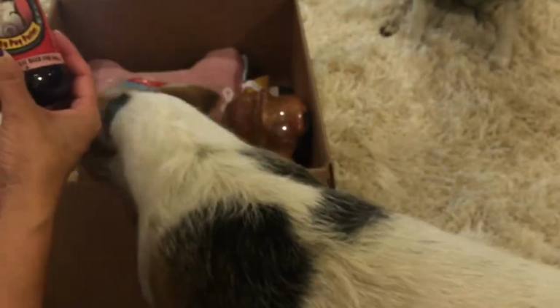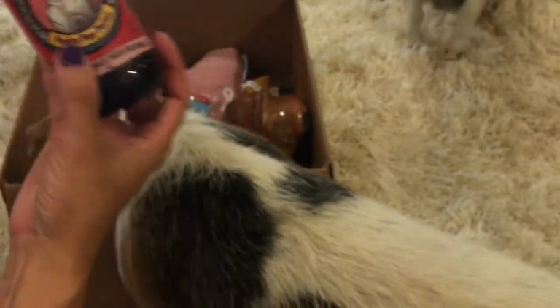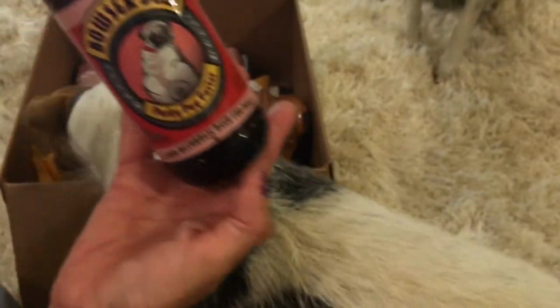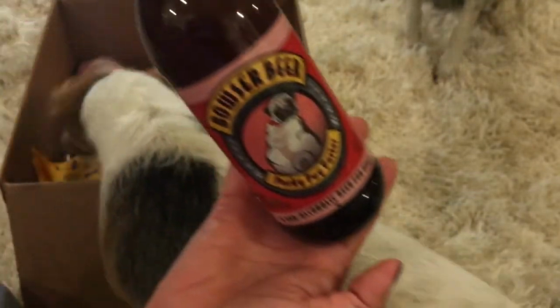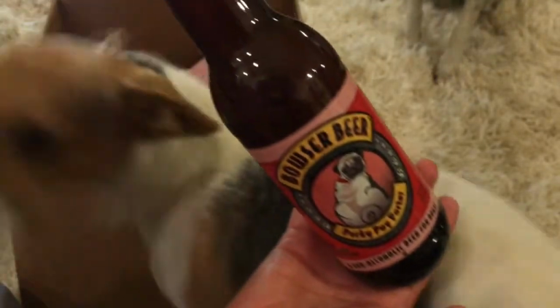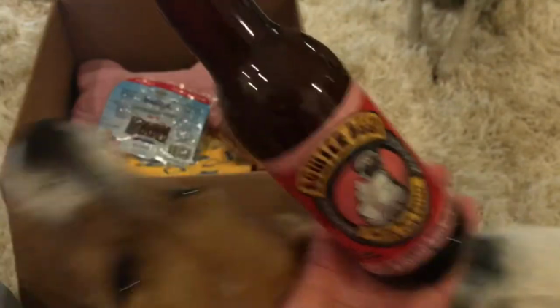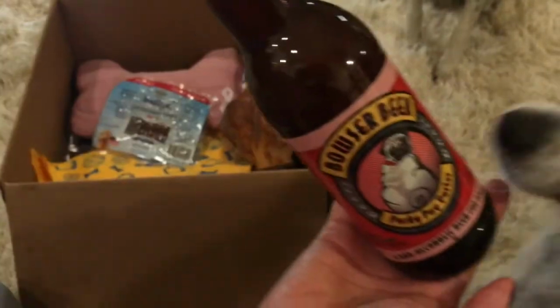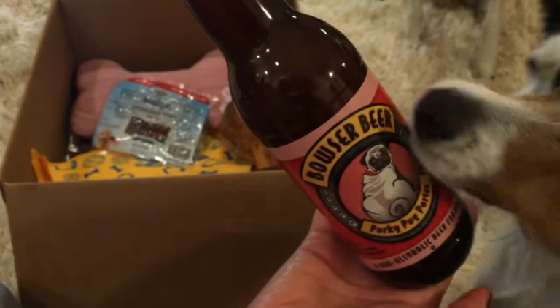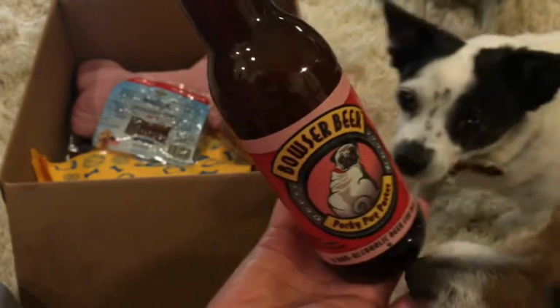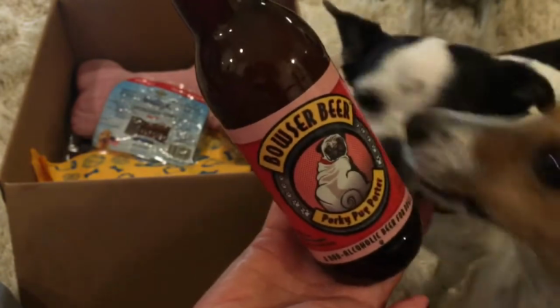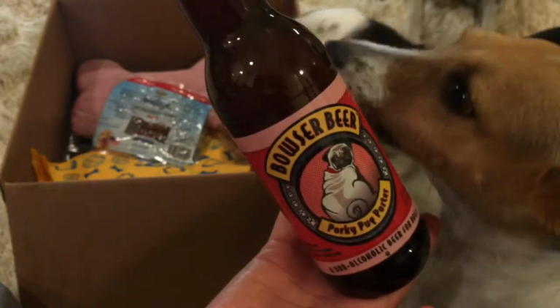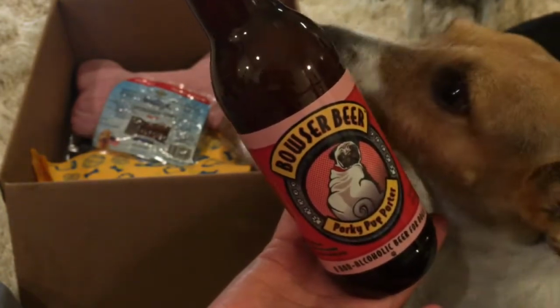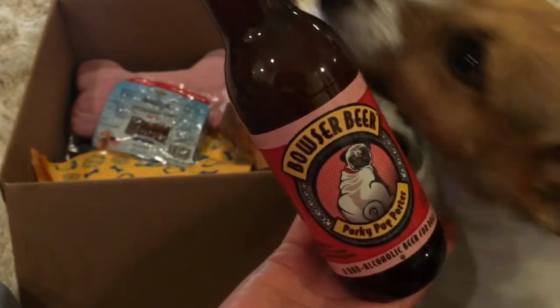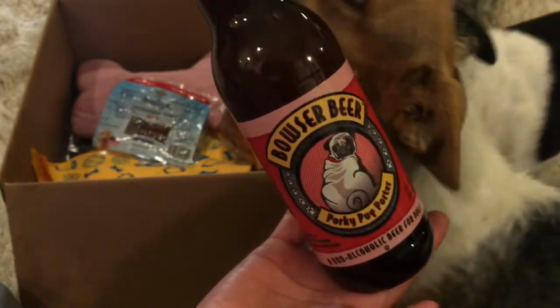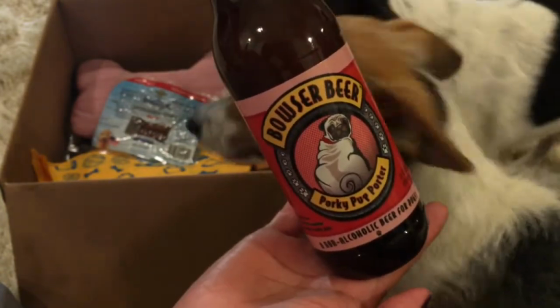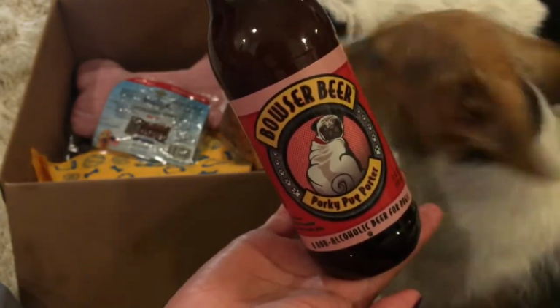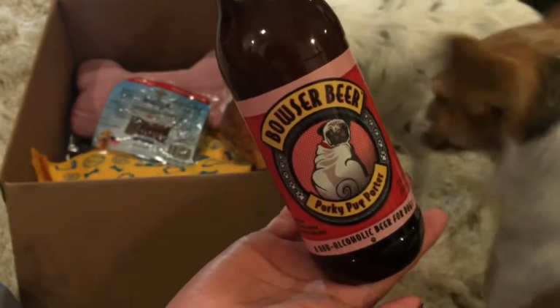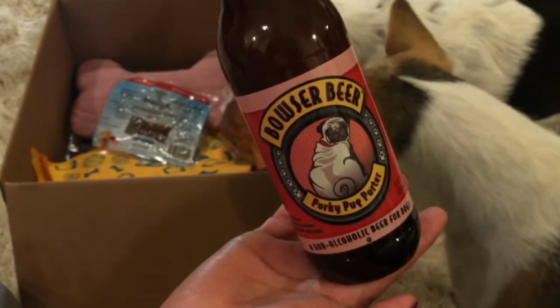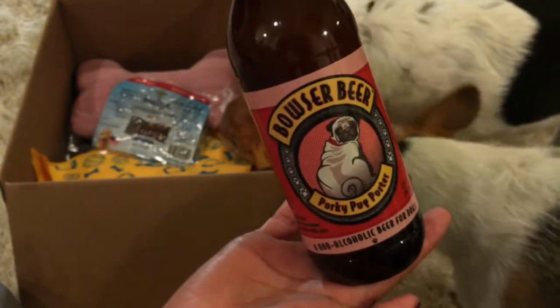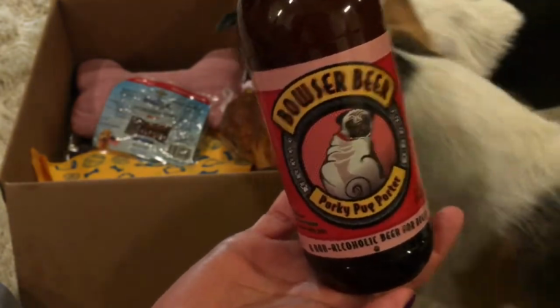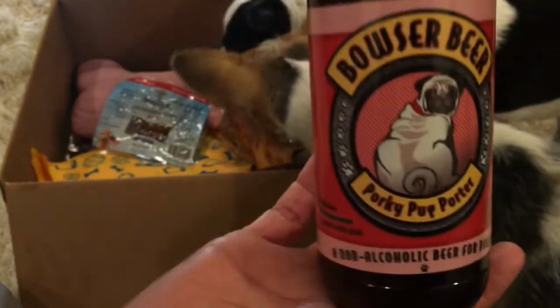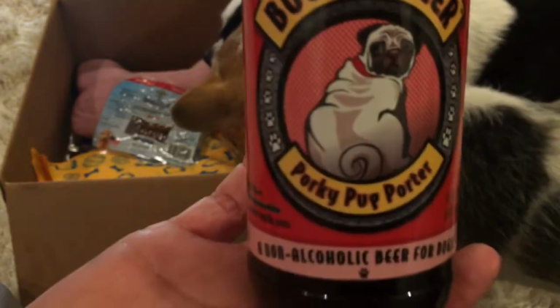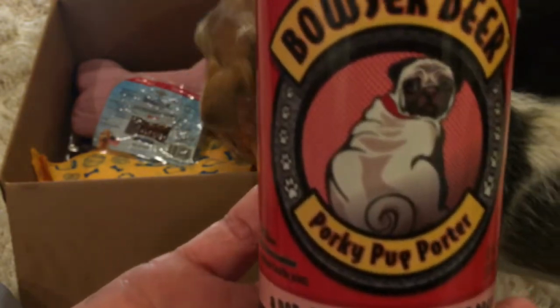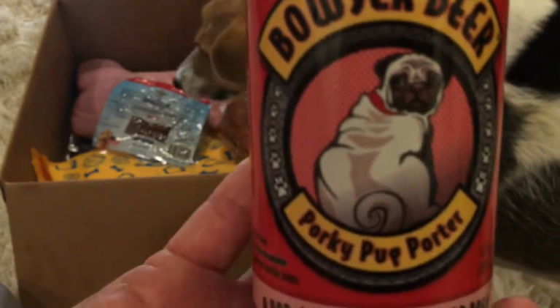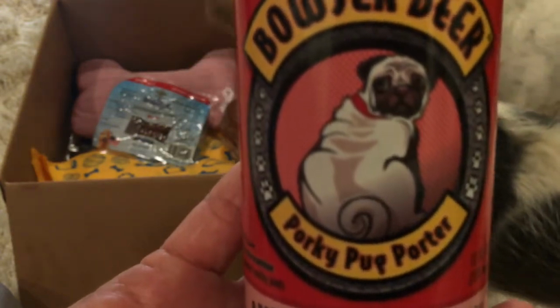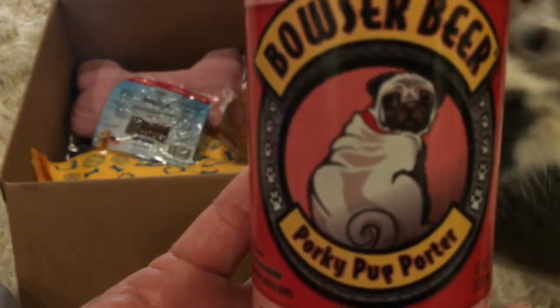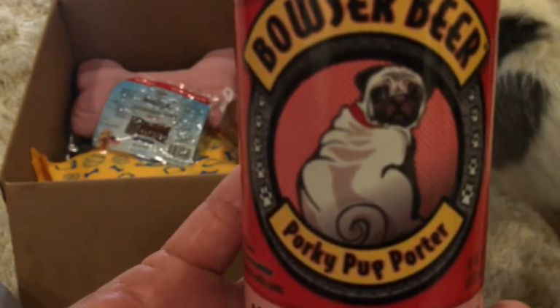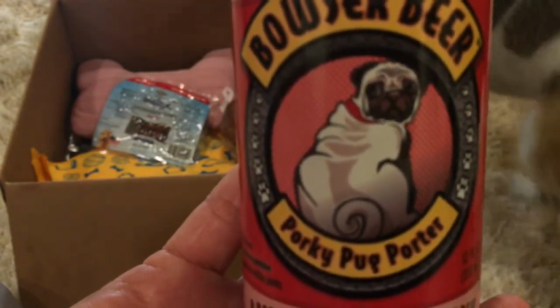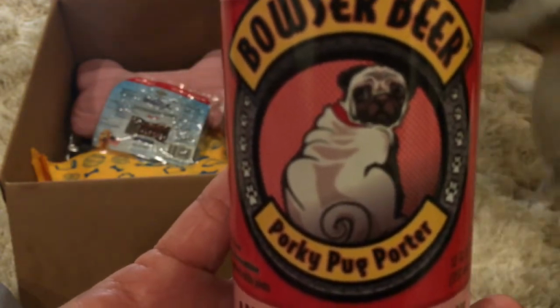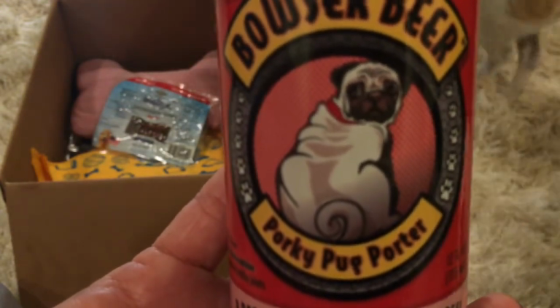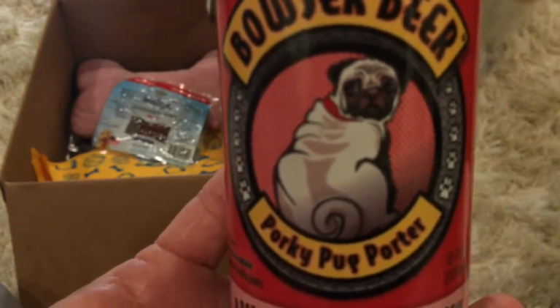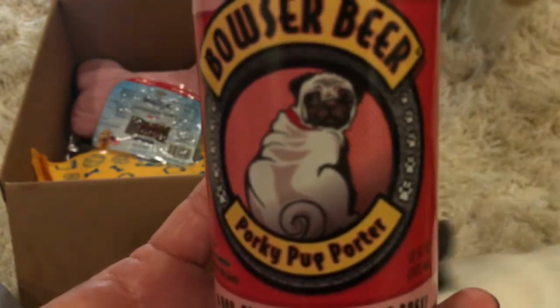This is so cute. The next item is a Bowser Beer Pork Pup Porter, and it has a little pug on it. Look how adorable that is — that is so cute.